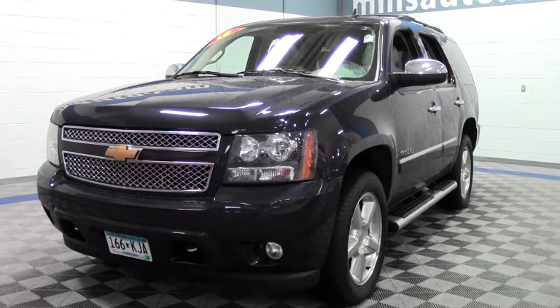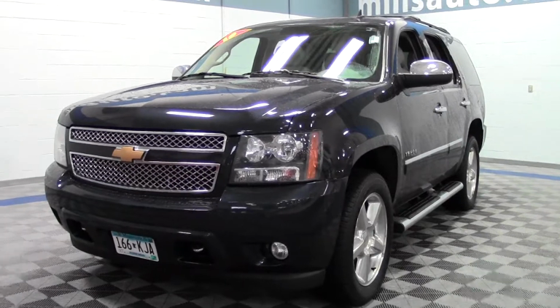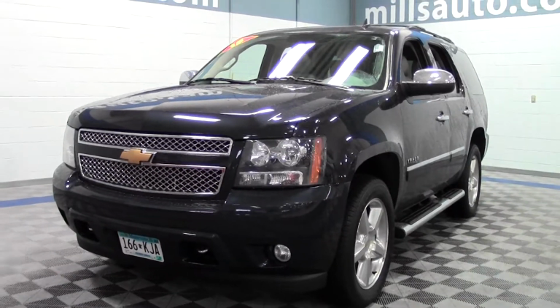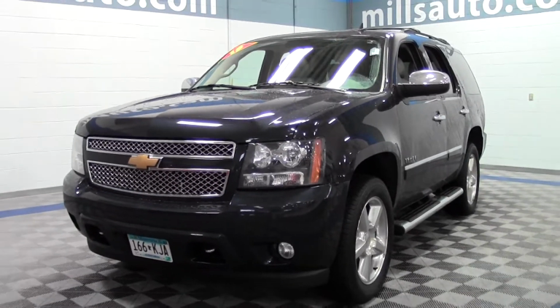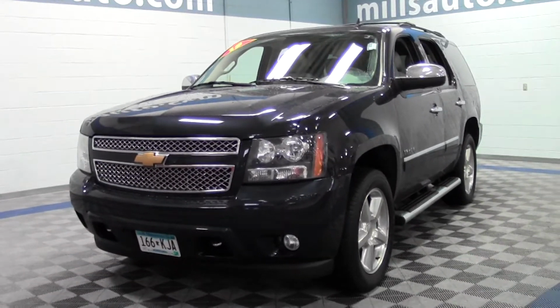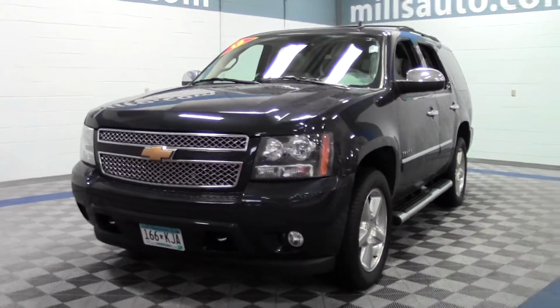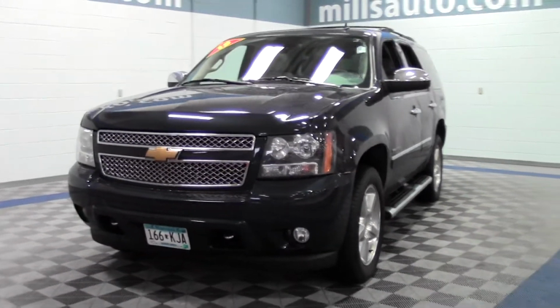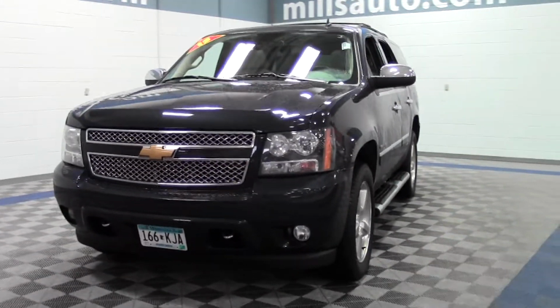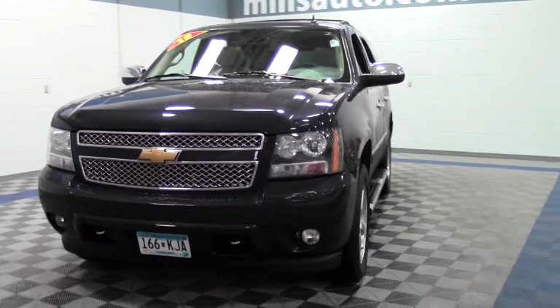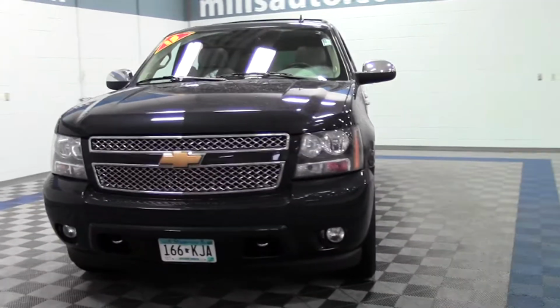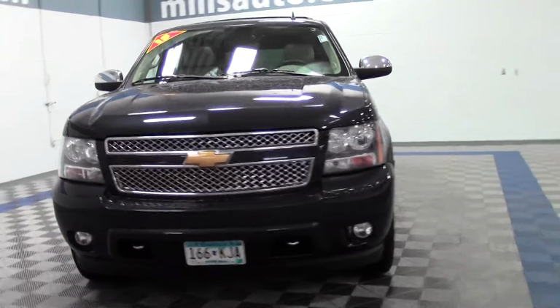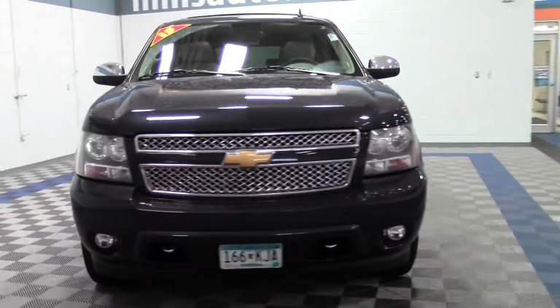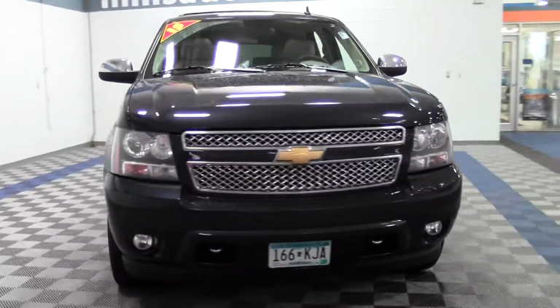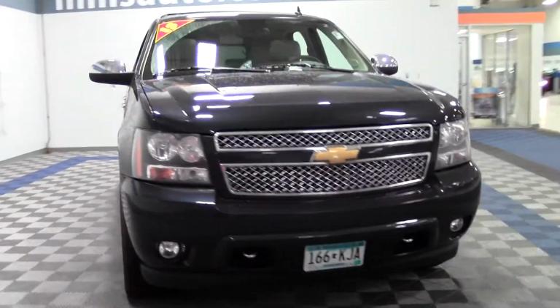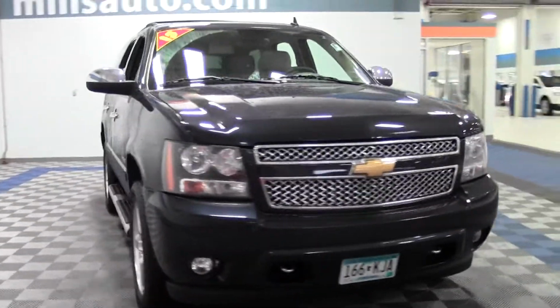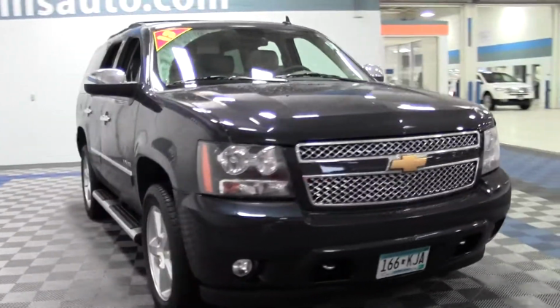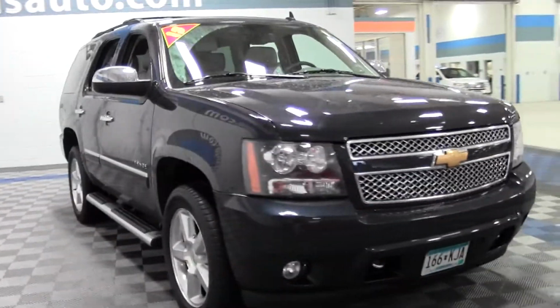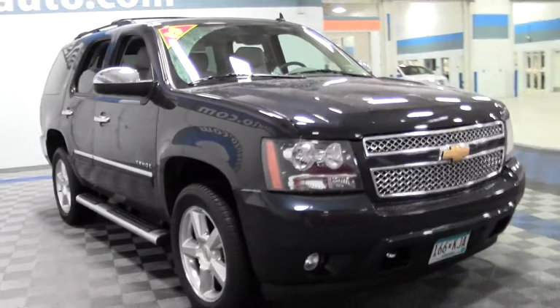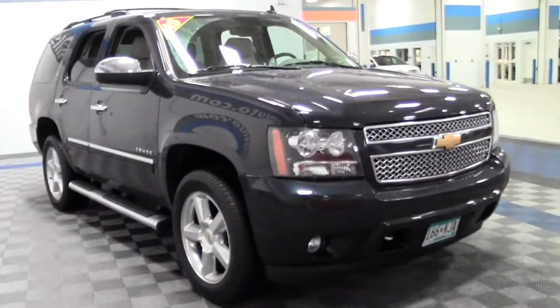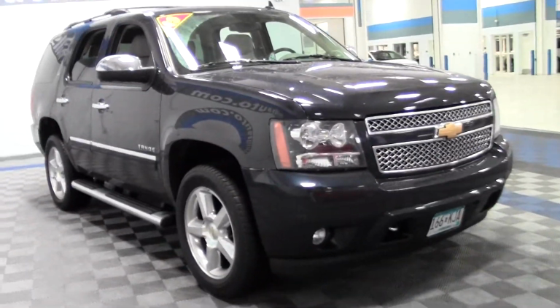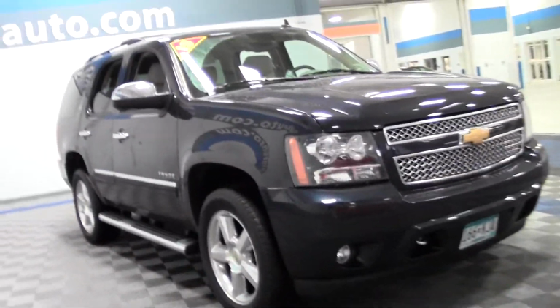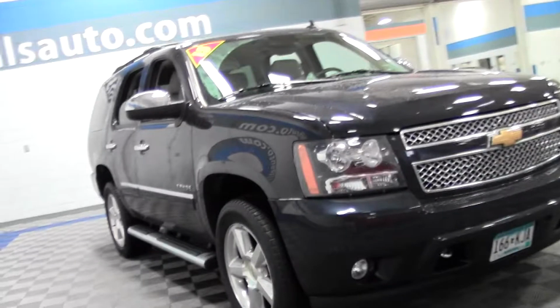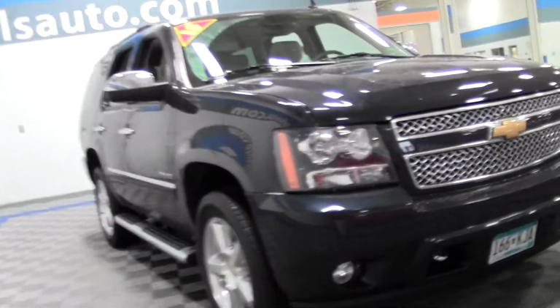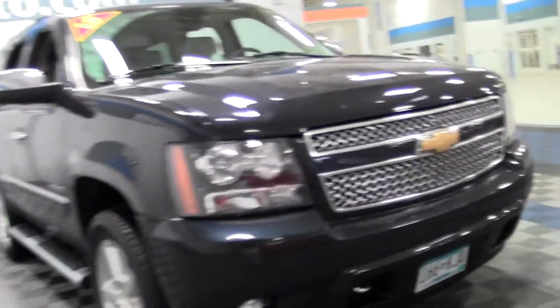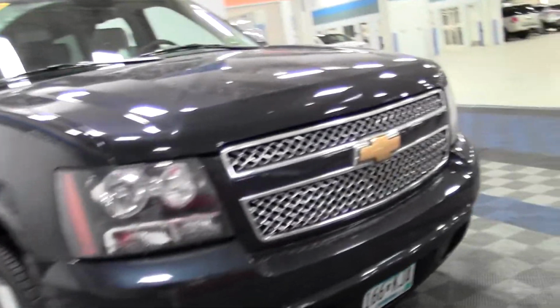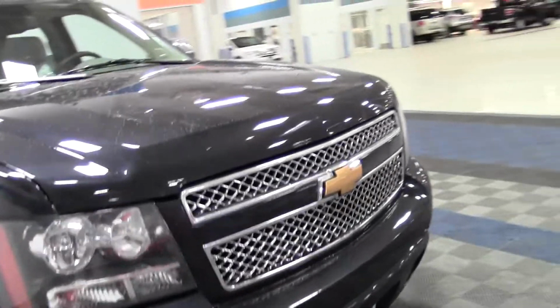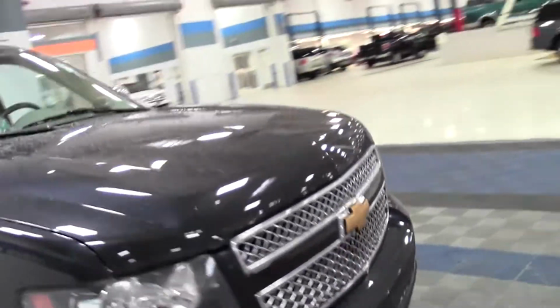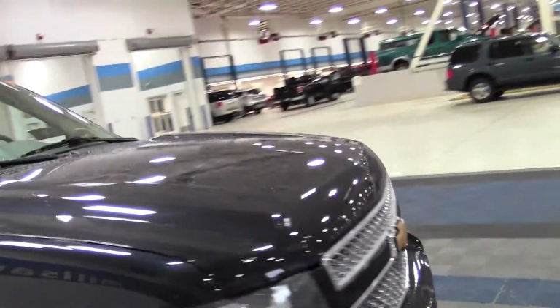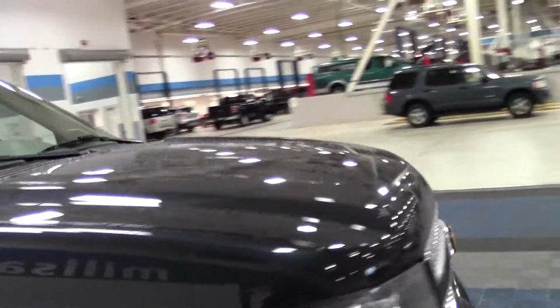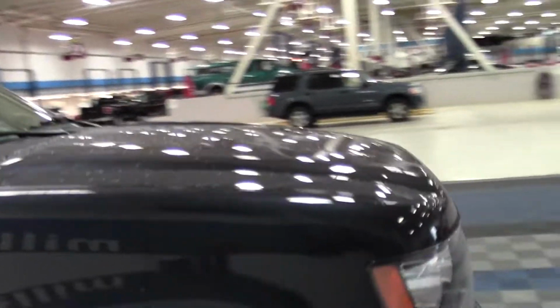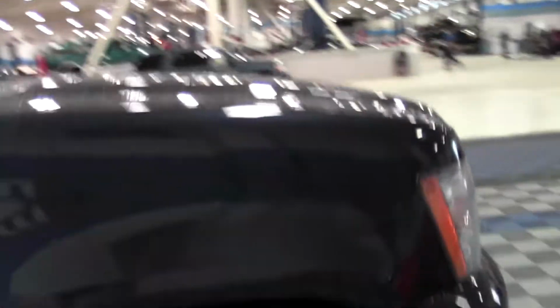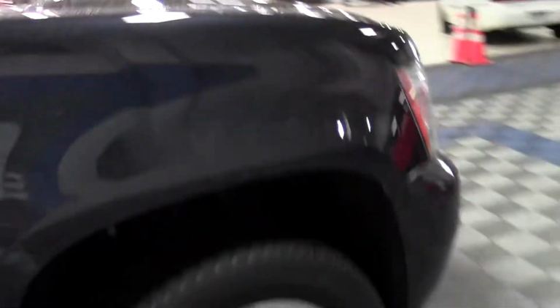Thanks for shopping at Mills Auto. This is the 2013 Chevrolet Tahoe LTZ, 46,000 miles, powered by a 5.3 liter V8 rated at 21 mpg highway, 6-speed automatic, 4-wheel drive, limited slip differential.